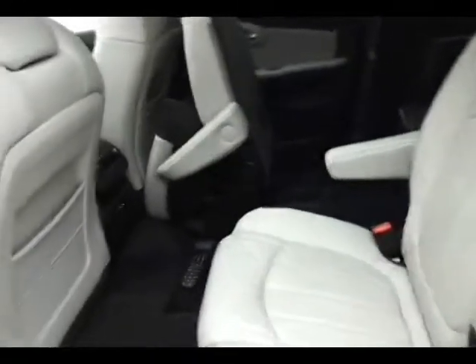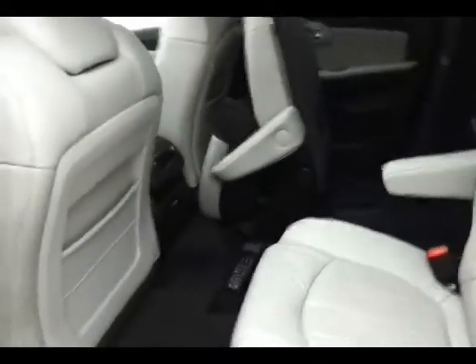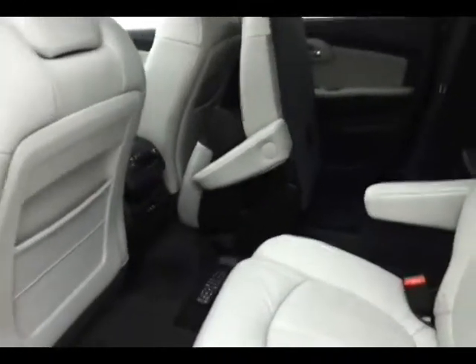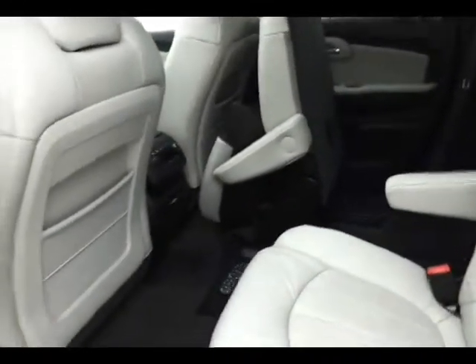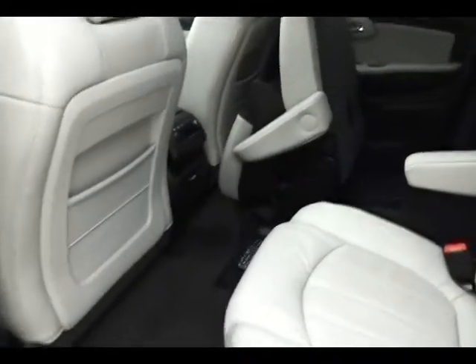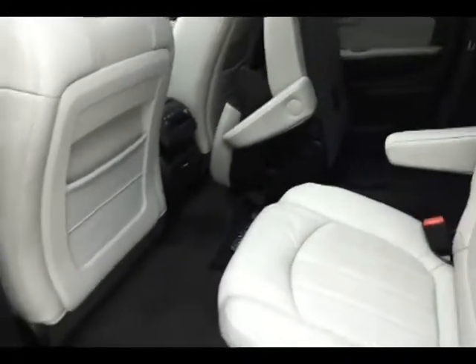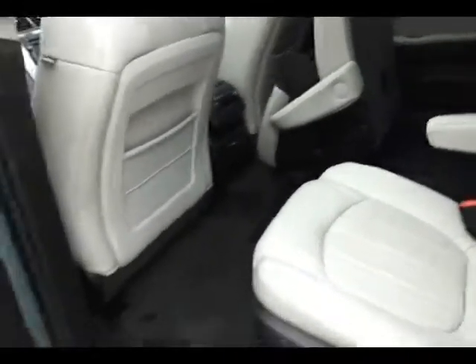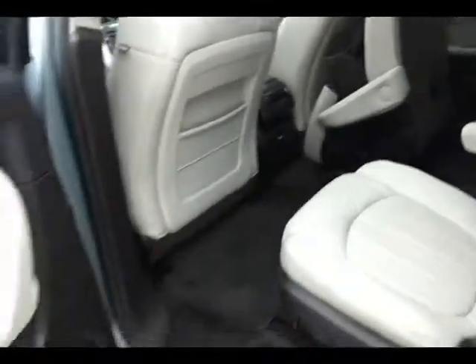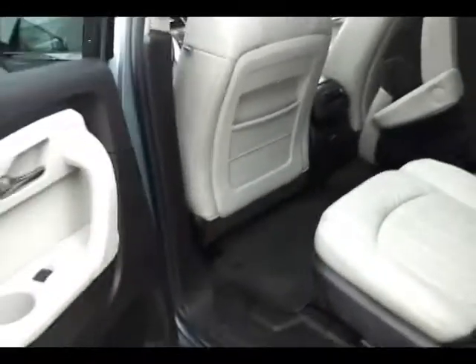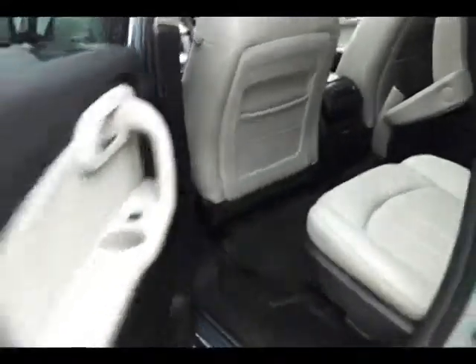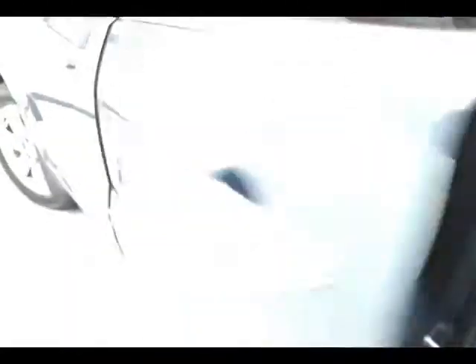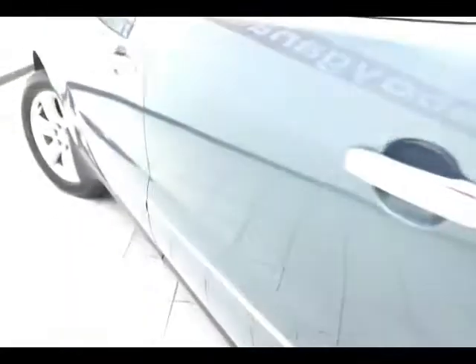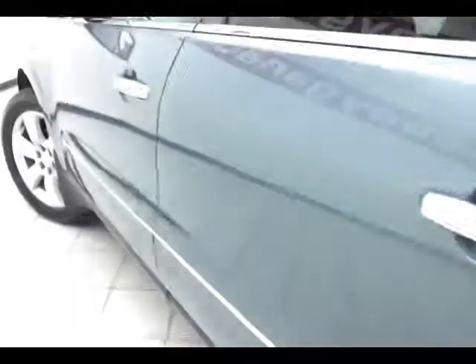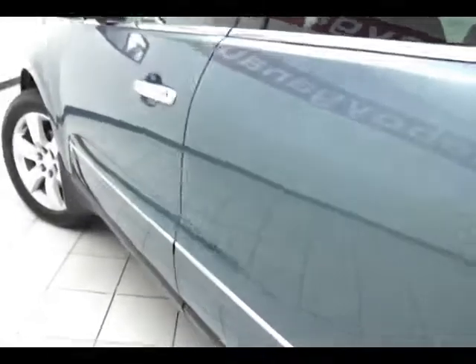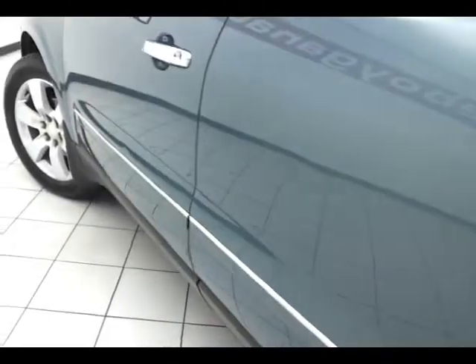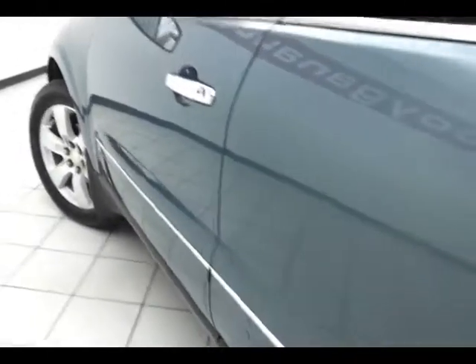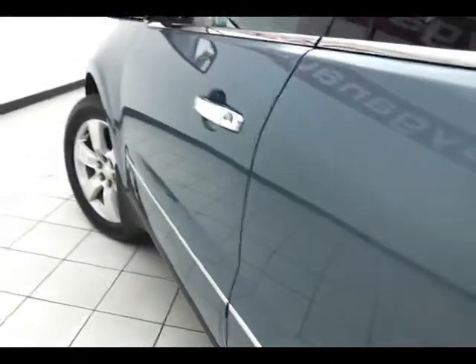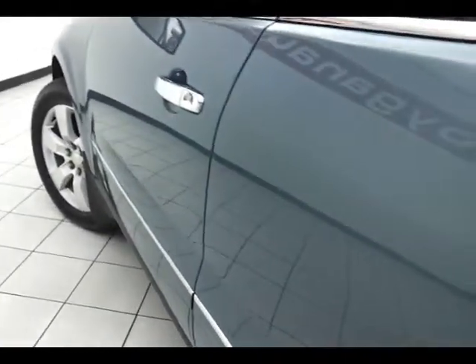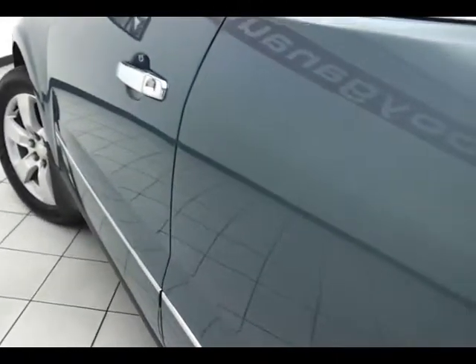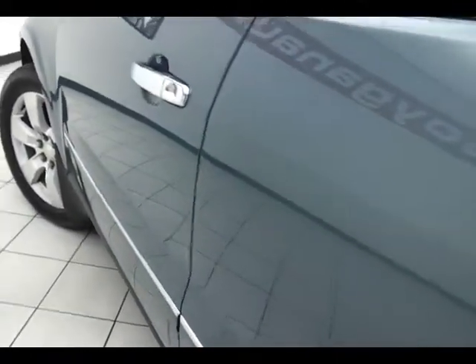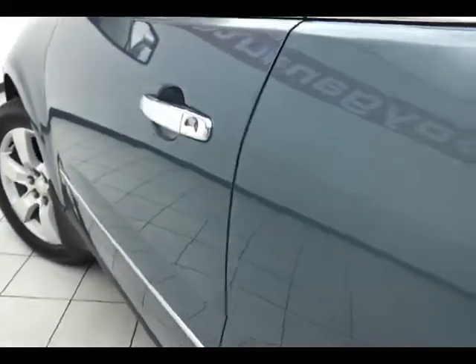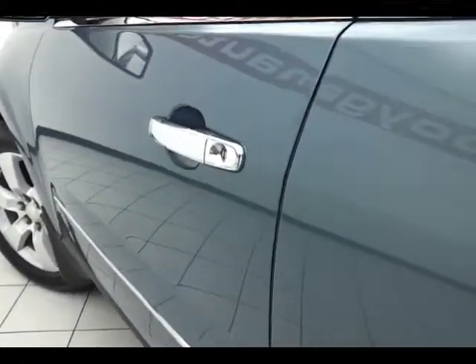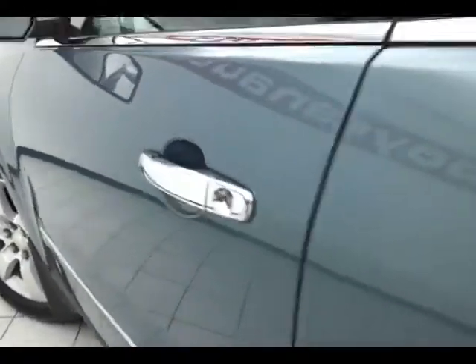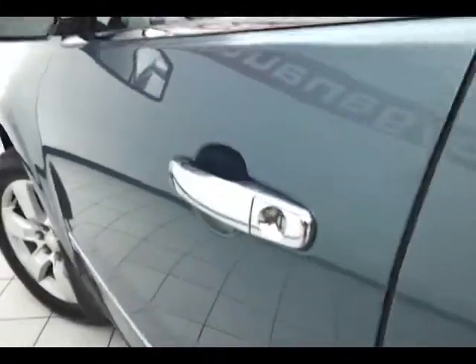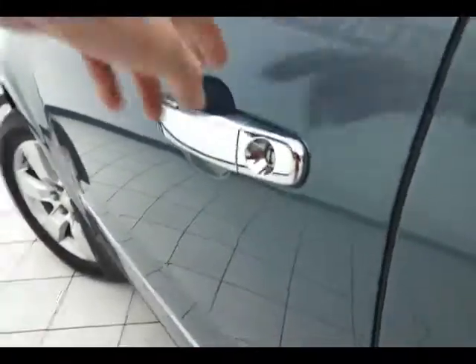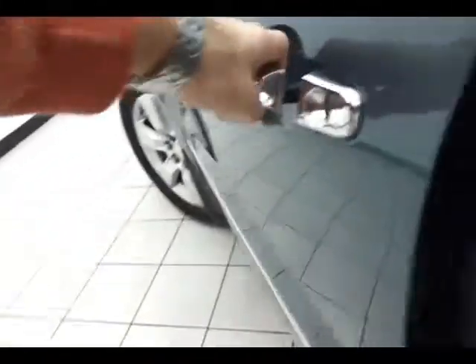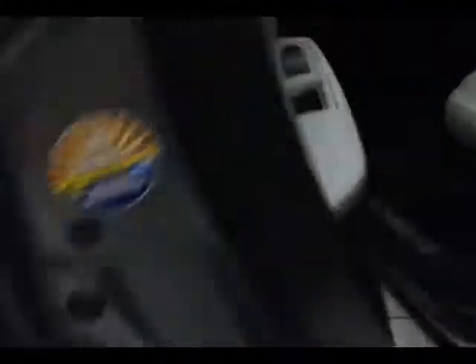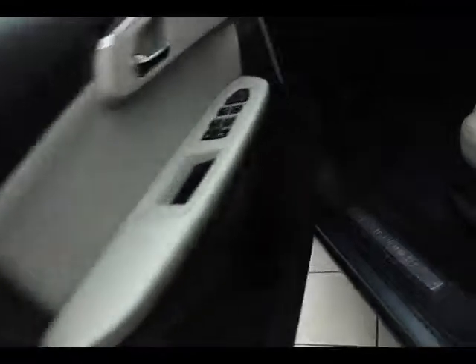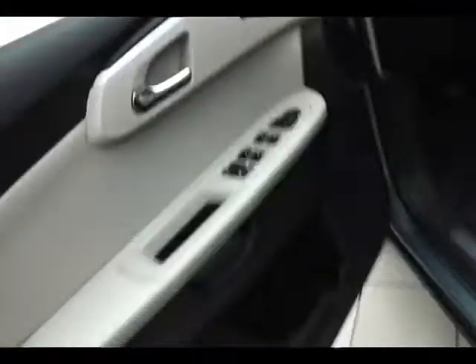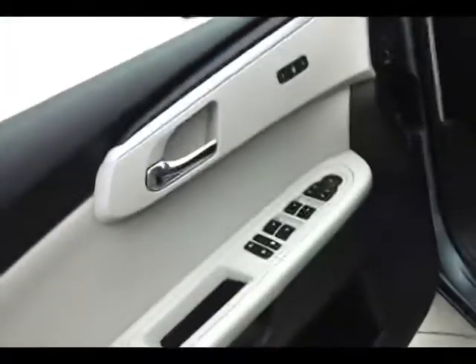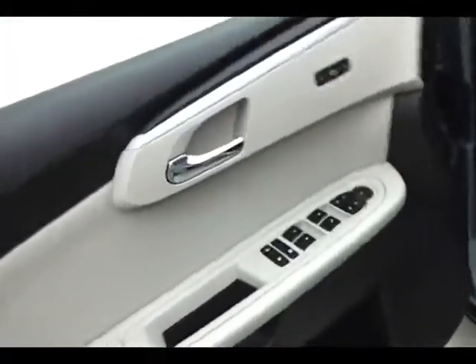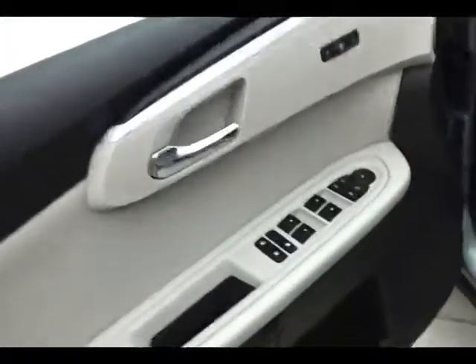This LTZ has keyless entry with remote start, power windows, locks, mirrors, and memory settings for two drivers.